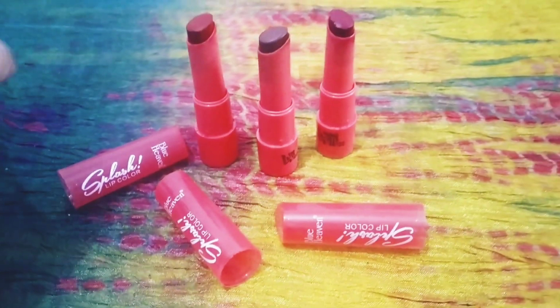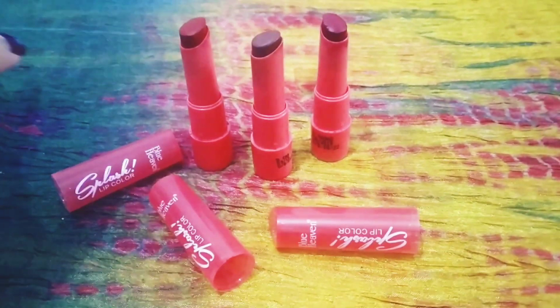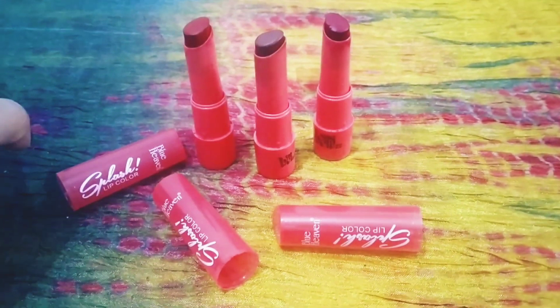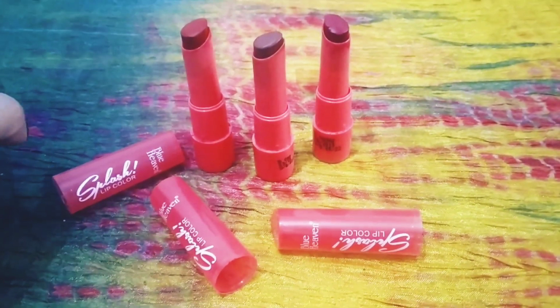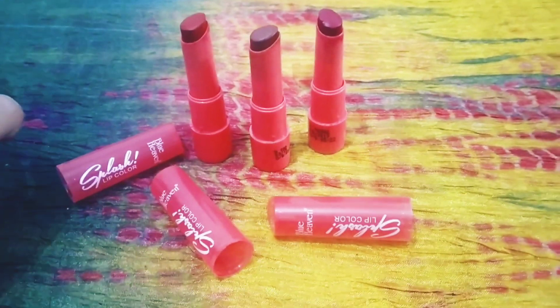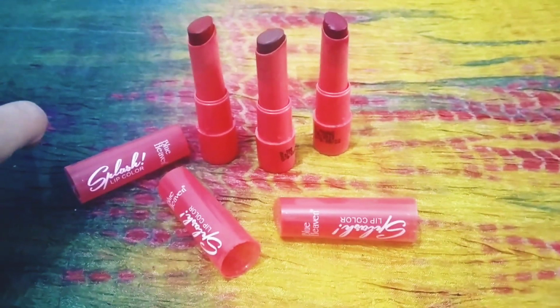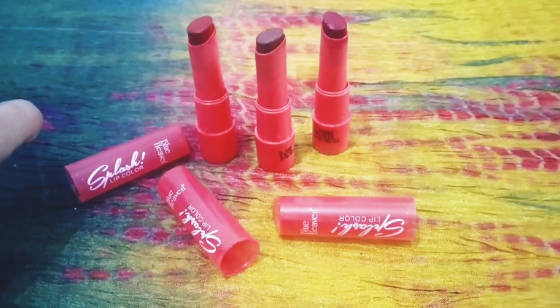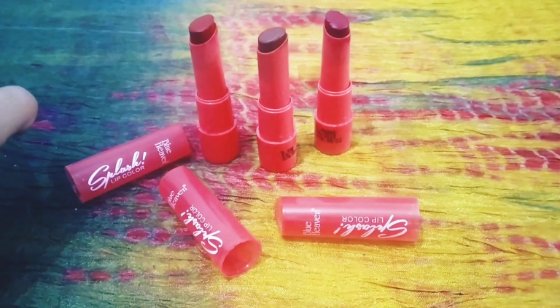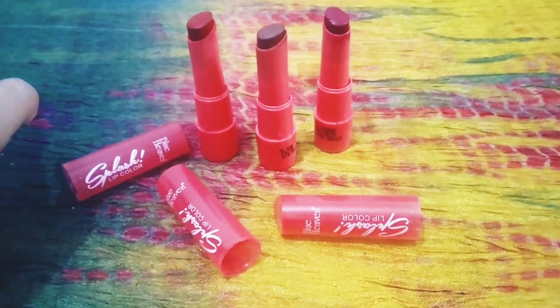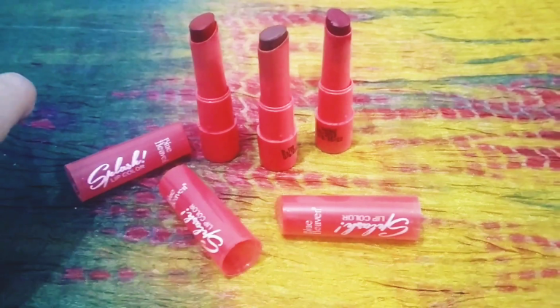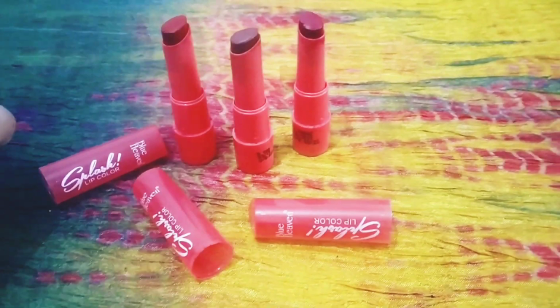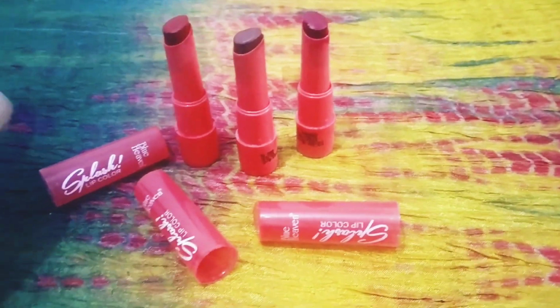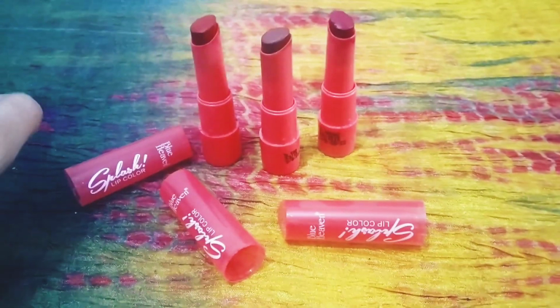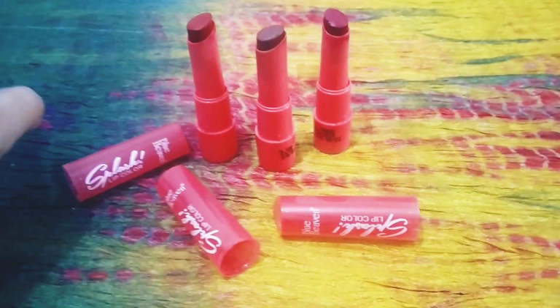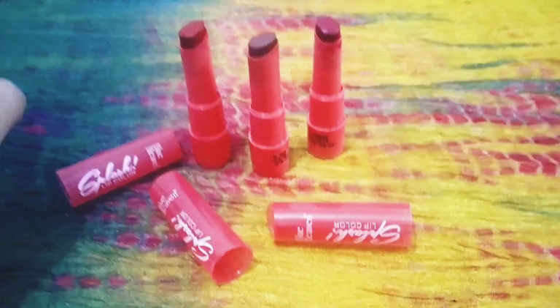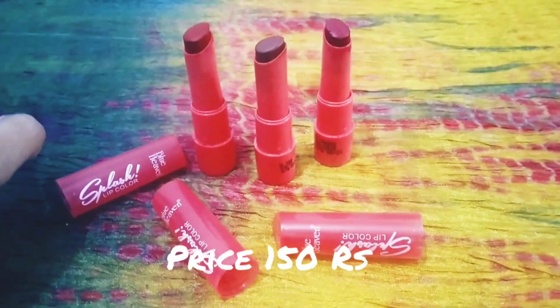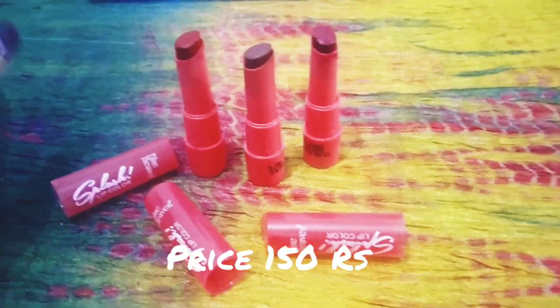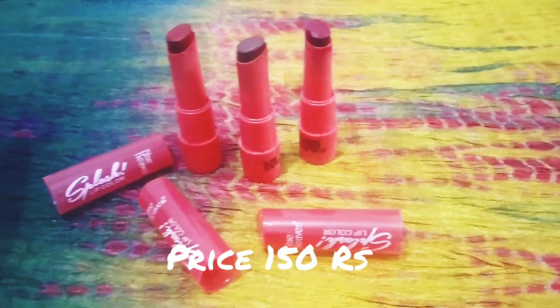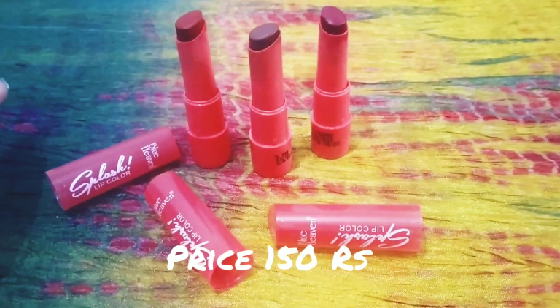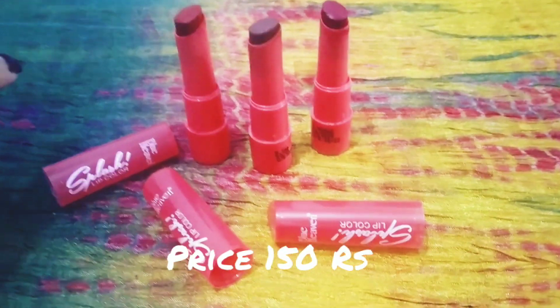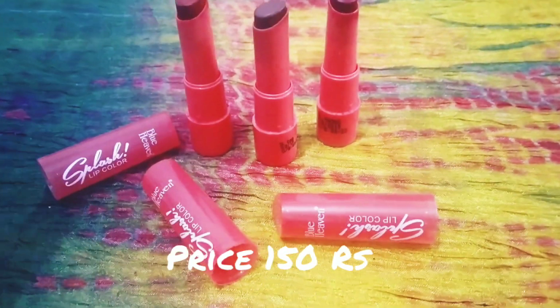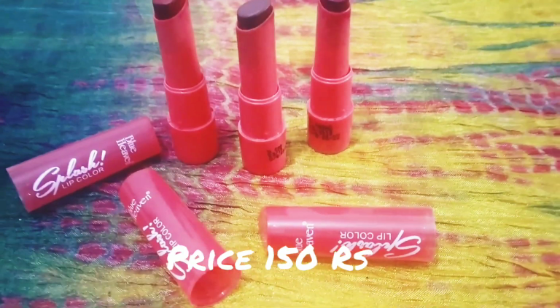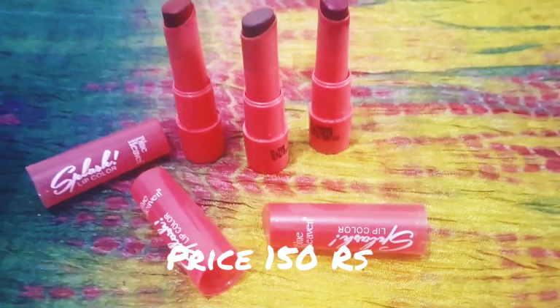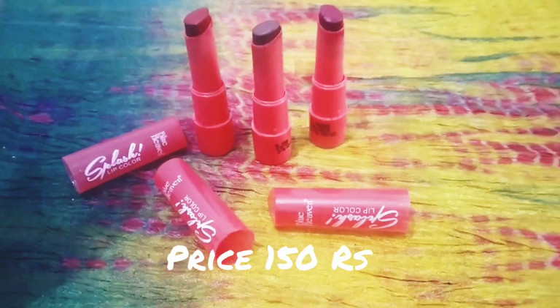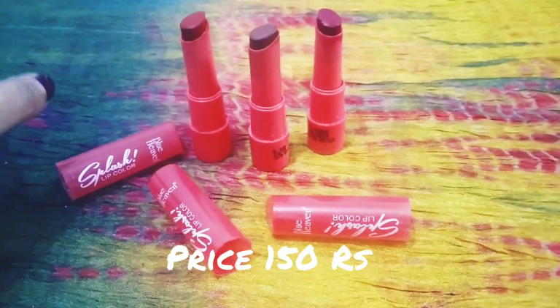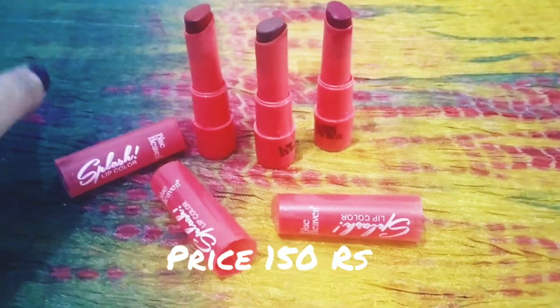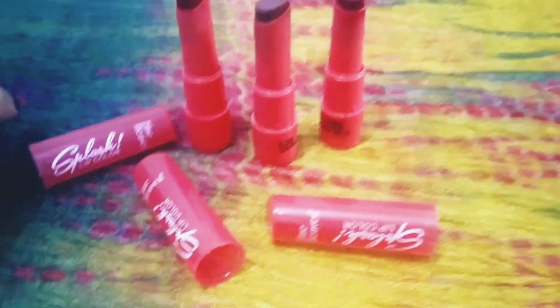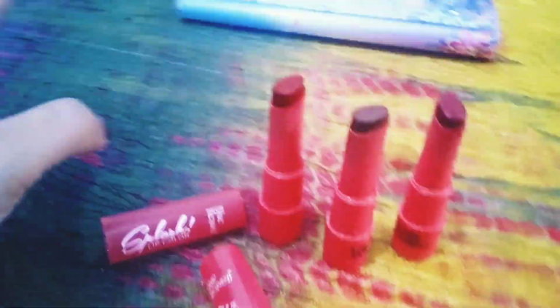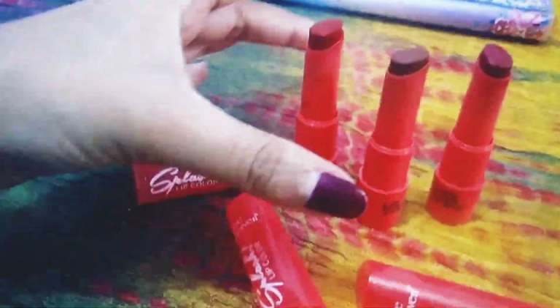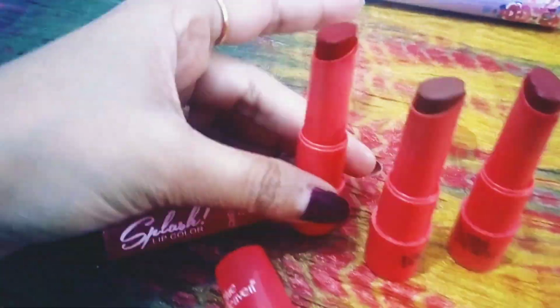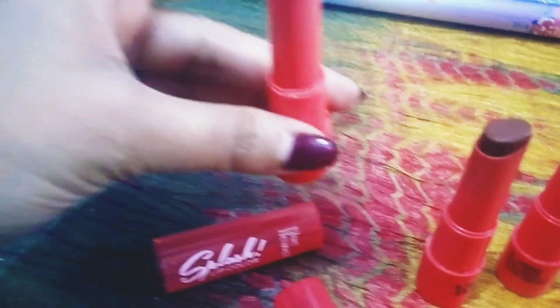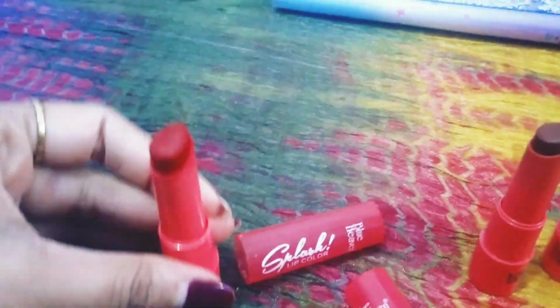The actual price is around 140 to 145 rupees, but I got a discount and paid 120 rupees. So let's start with the first color.